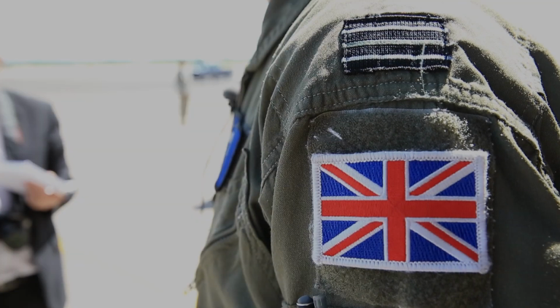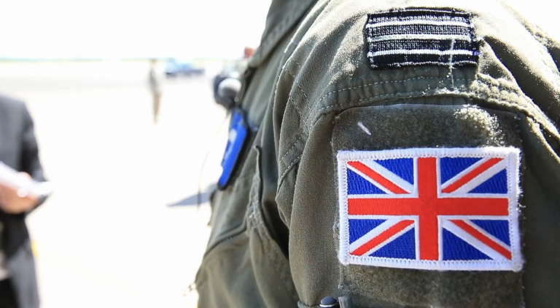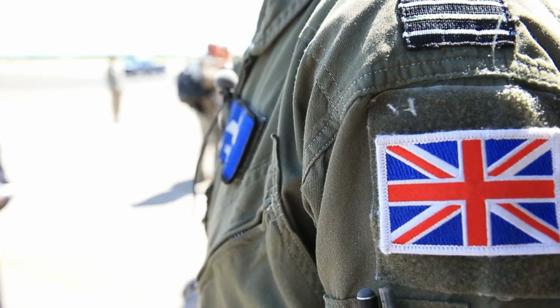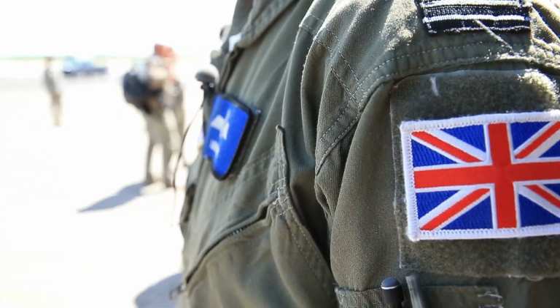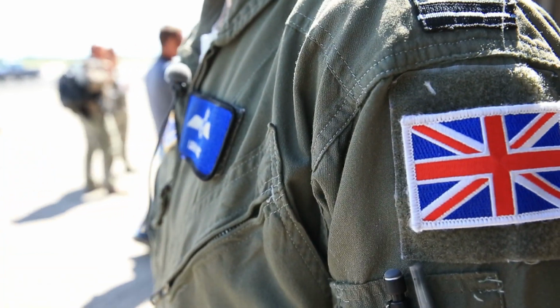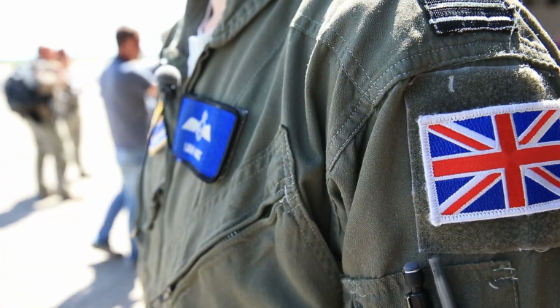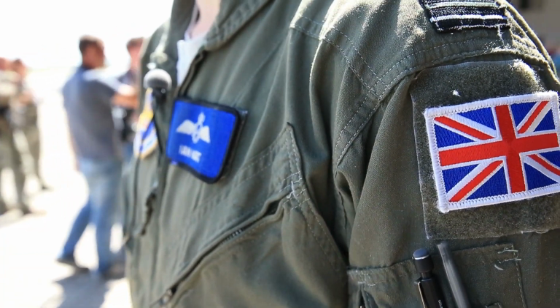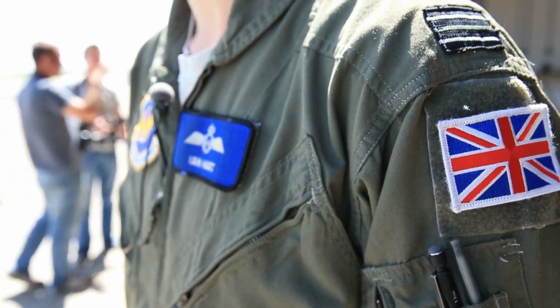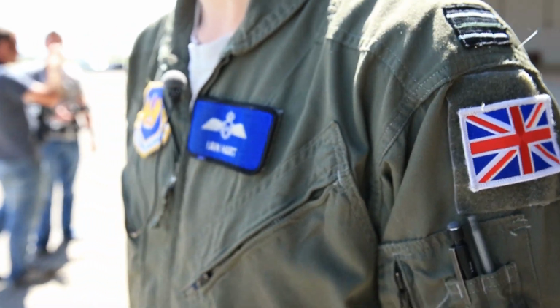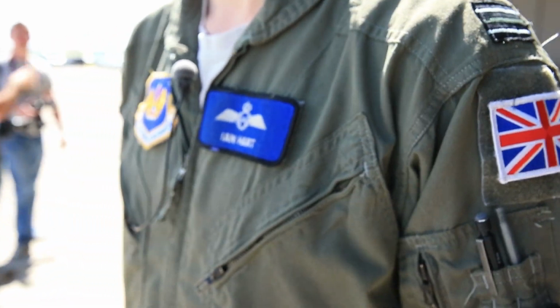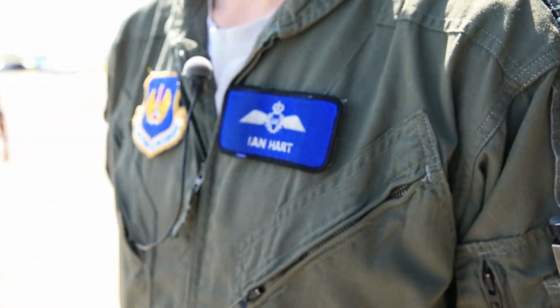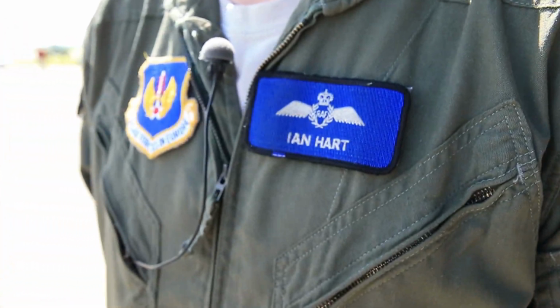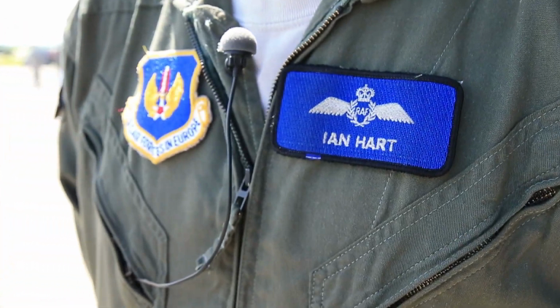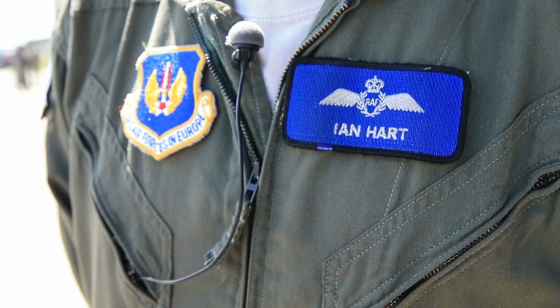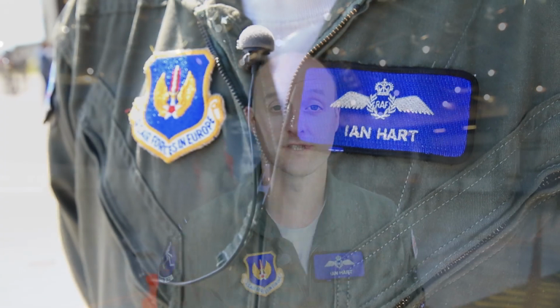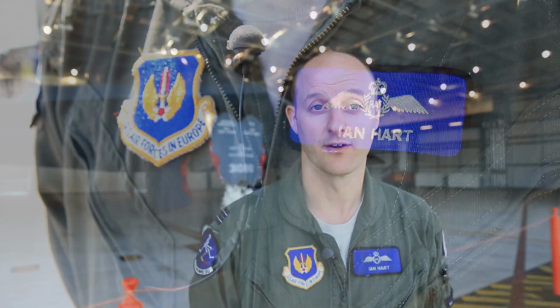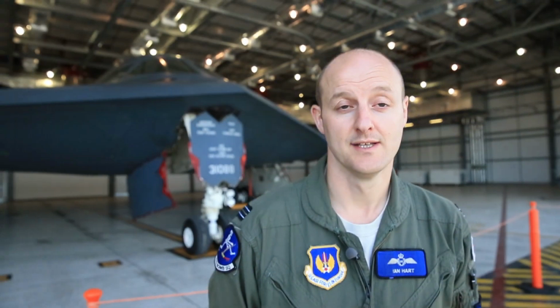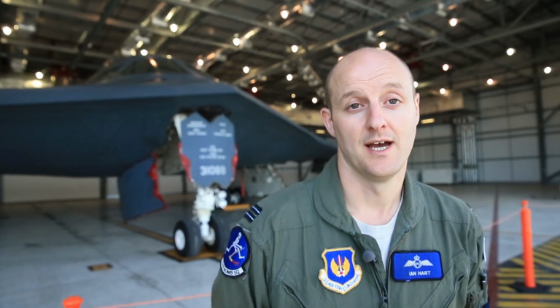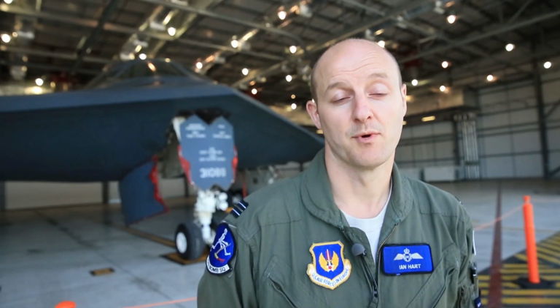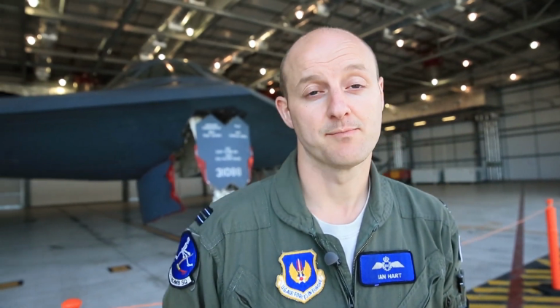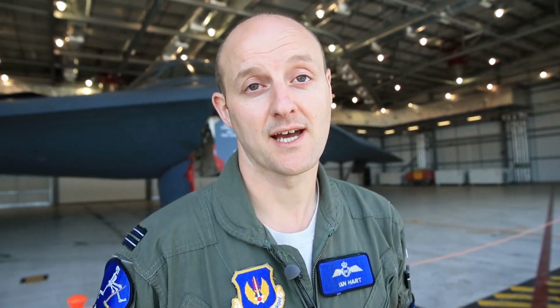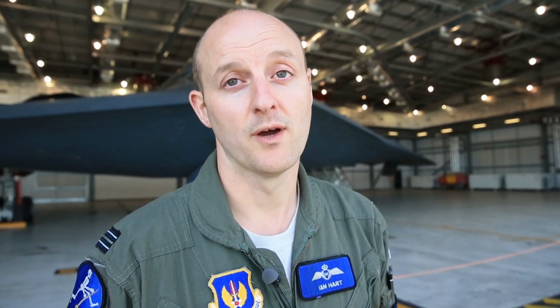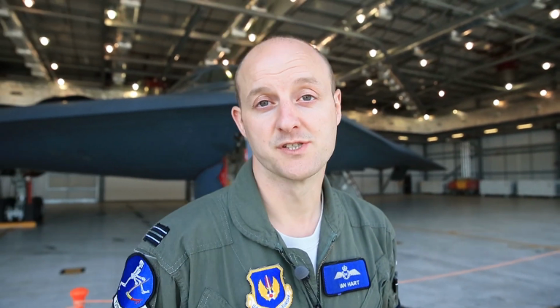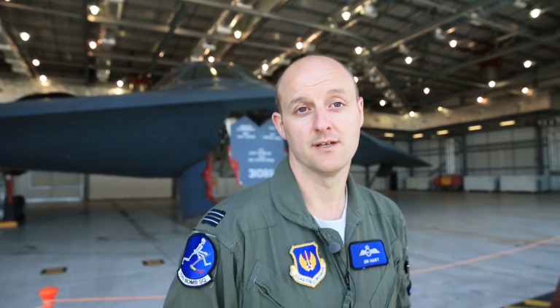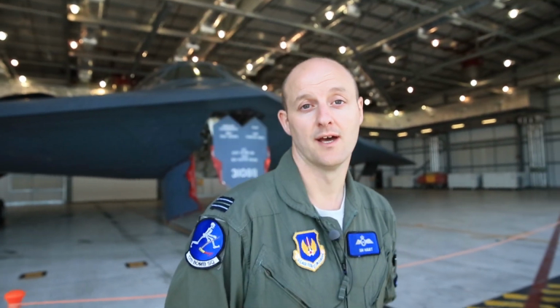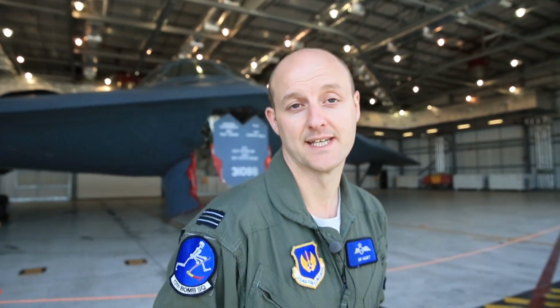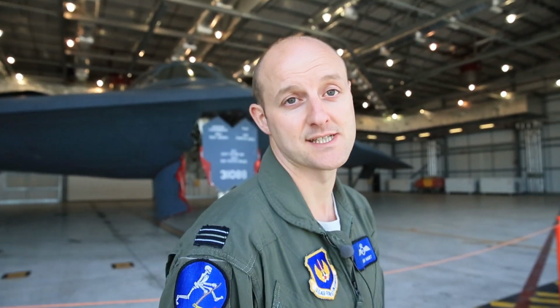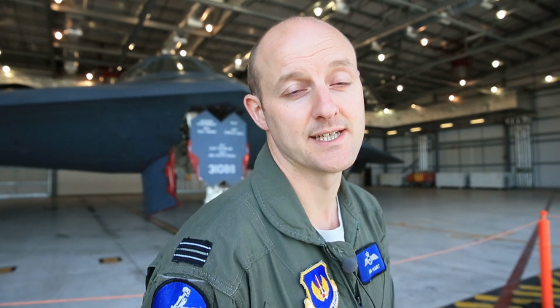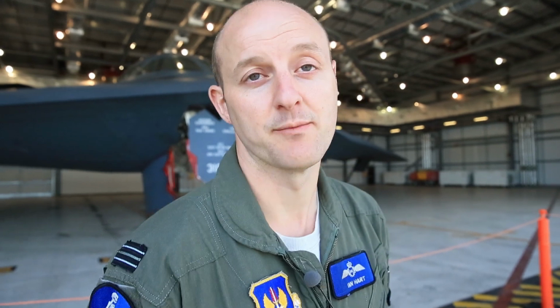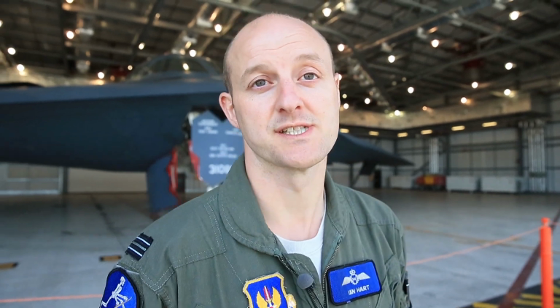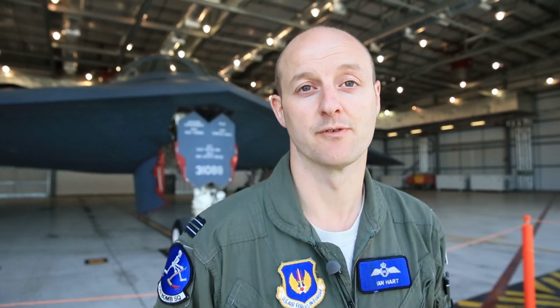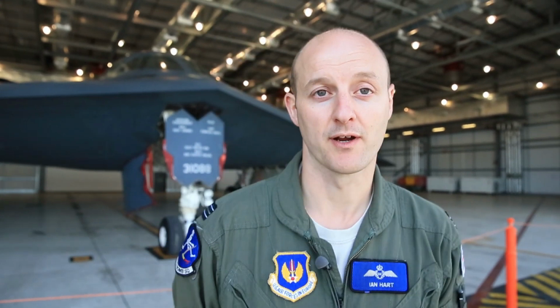I'm Flight Lieutenant Ian Hart and I'm the Royal Air Force B2 Spirit Exchange Officer currently. We're based out of Whiteman, Missouri — that's near Kansas City, in pretty much the center of America.